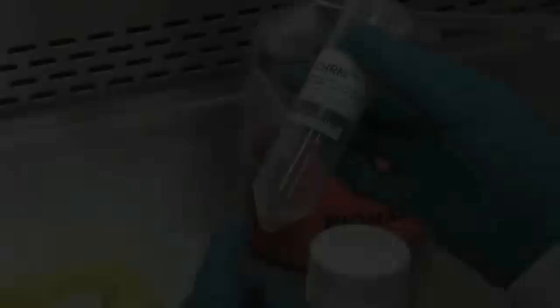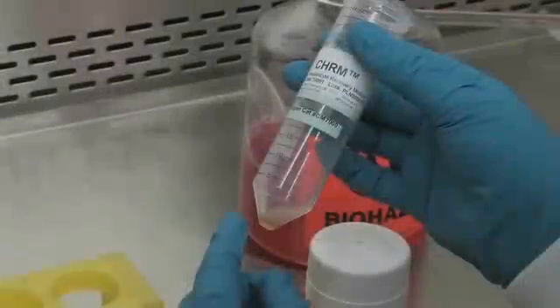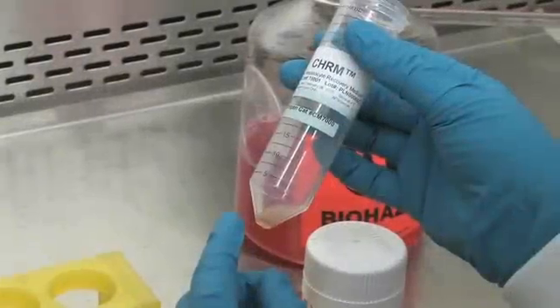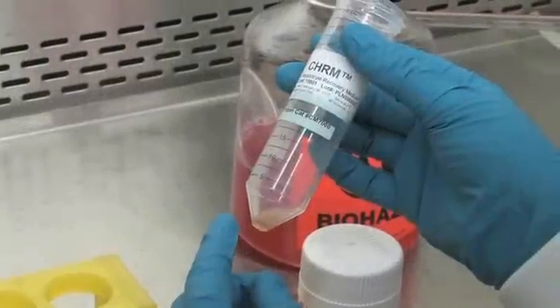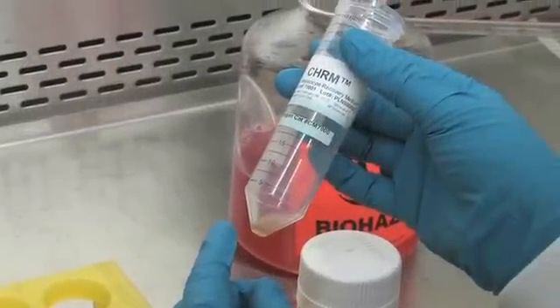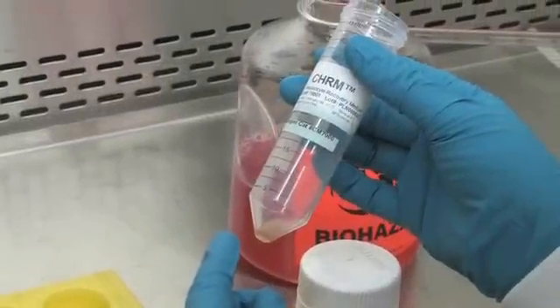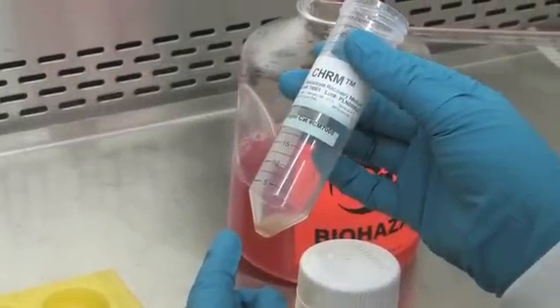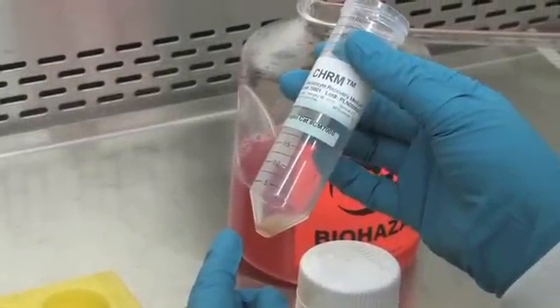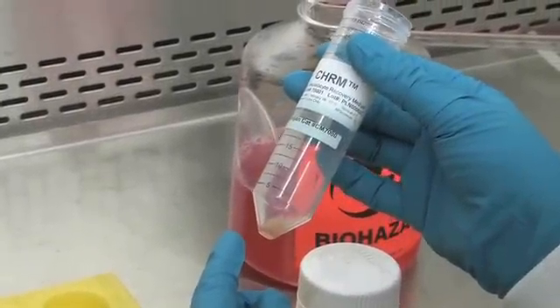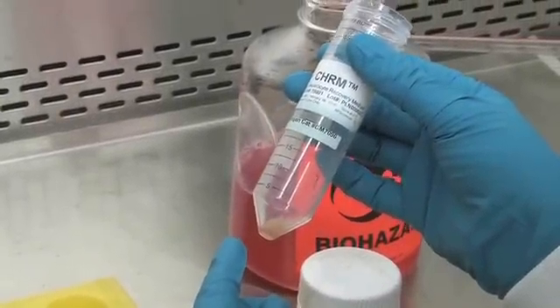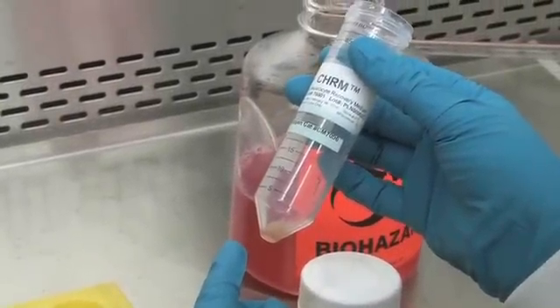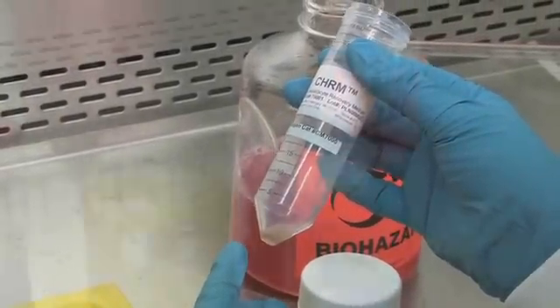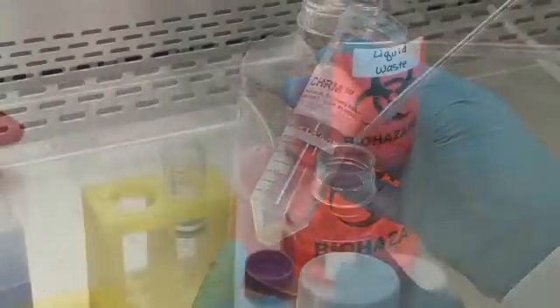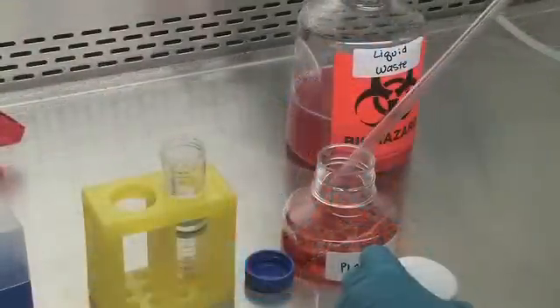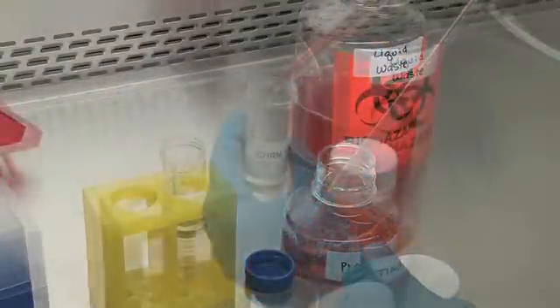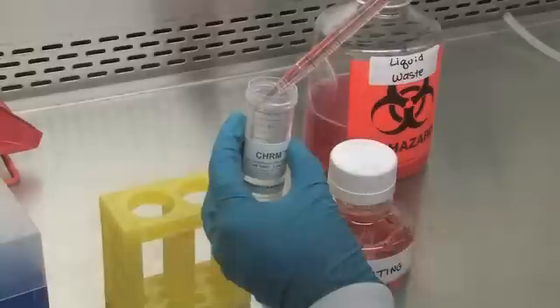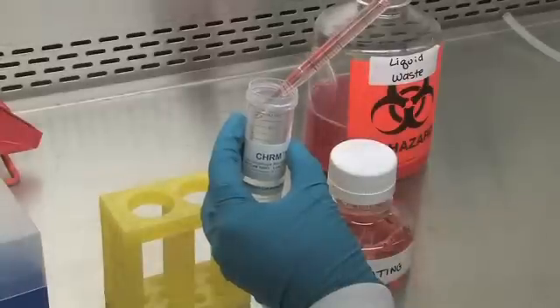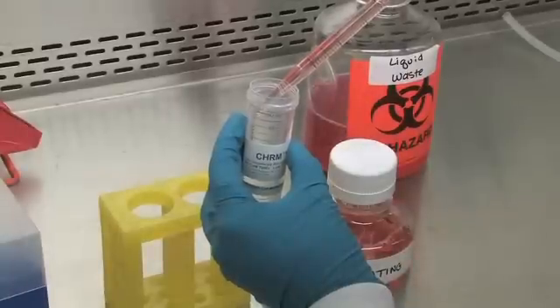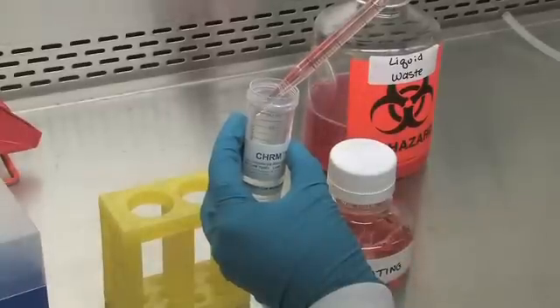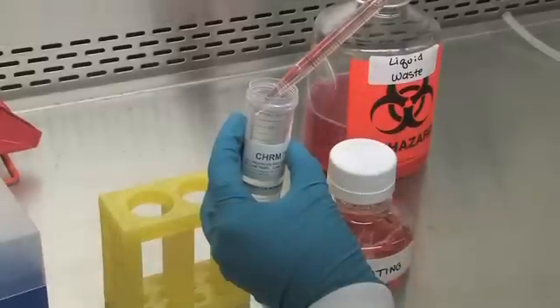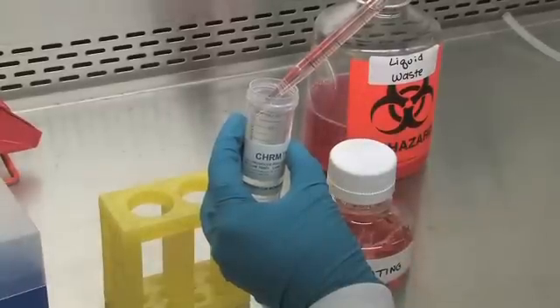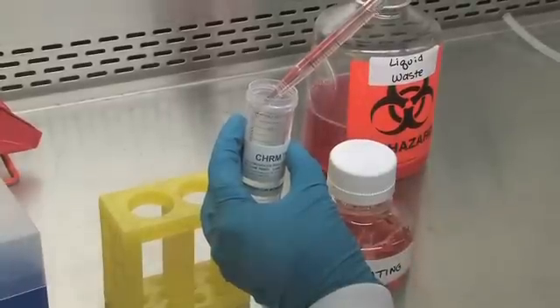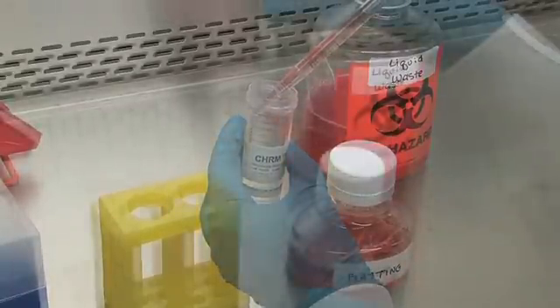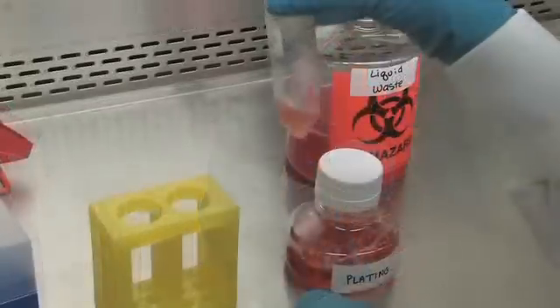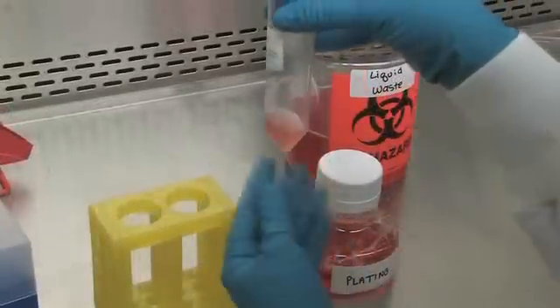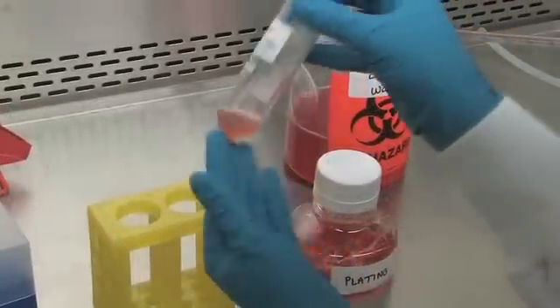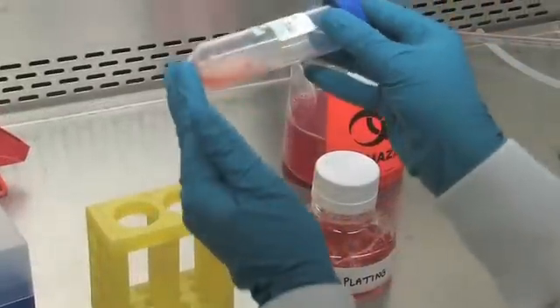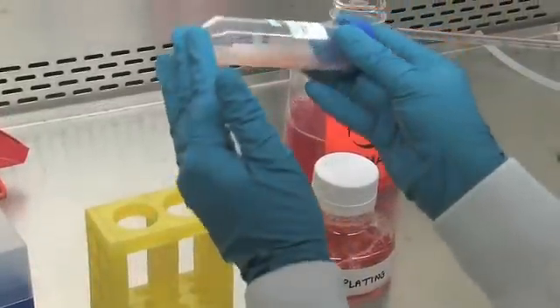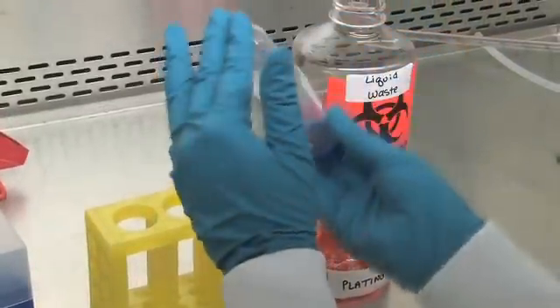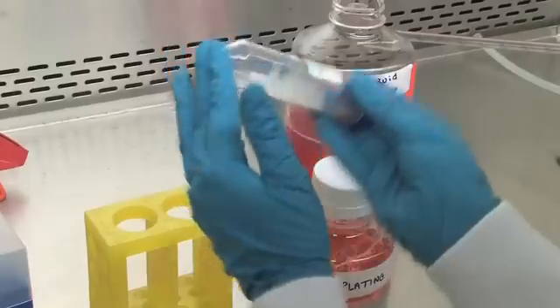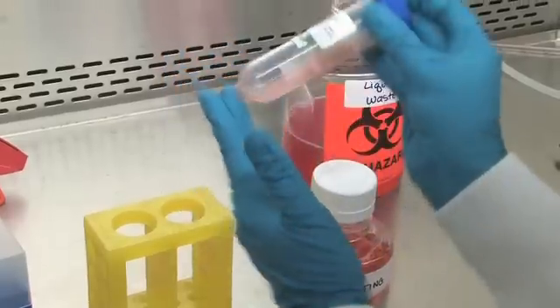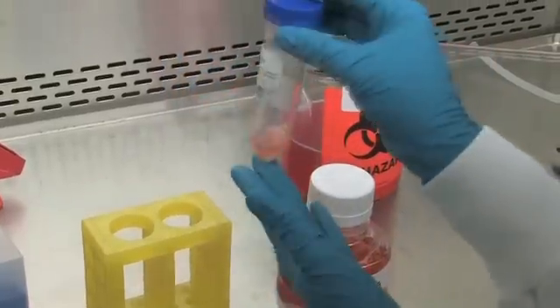Gently loosen the pellet from the bottom of the conical tube by gently flicking the bottom of the tube. Once the pellet is loose, add approximately 1 milliliter of media per million cells and complete the resuspension by gently rocking the tube.